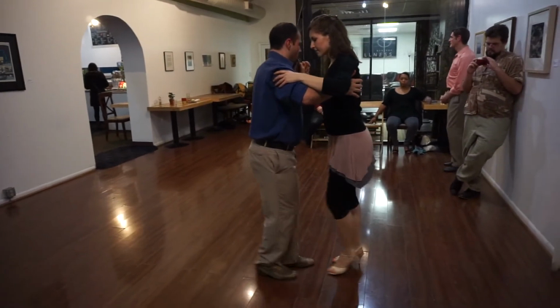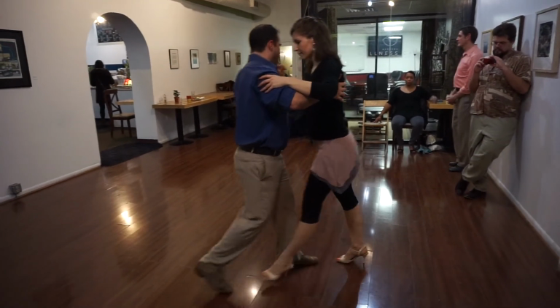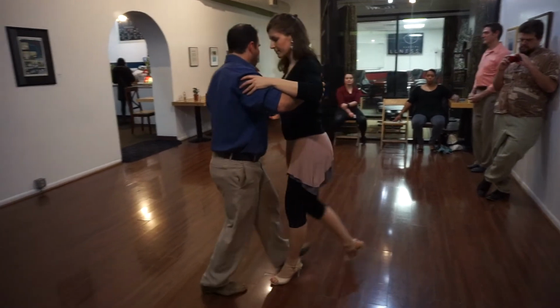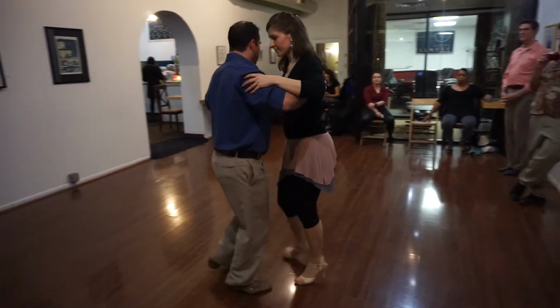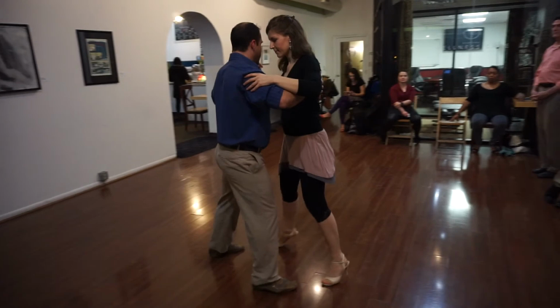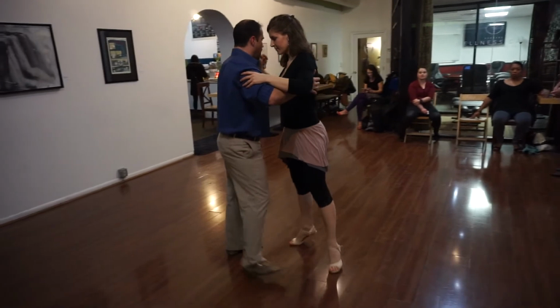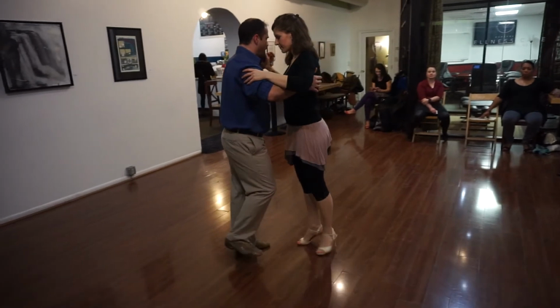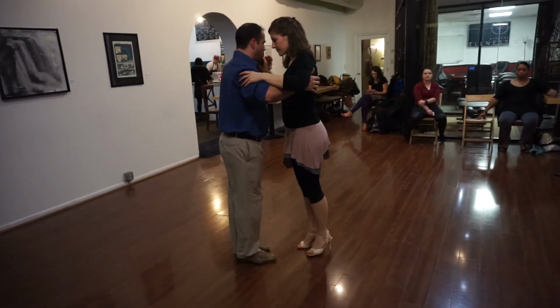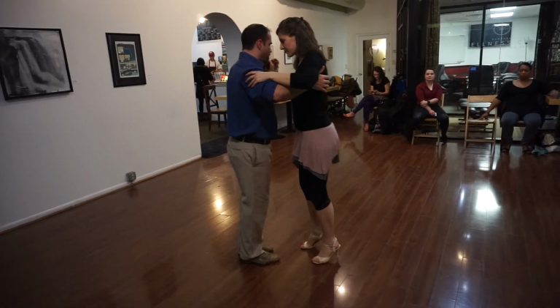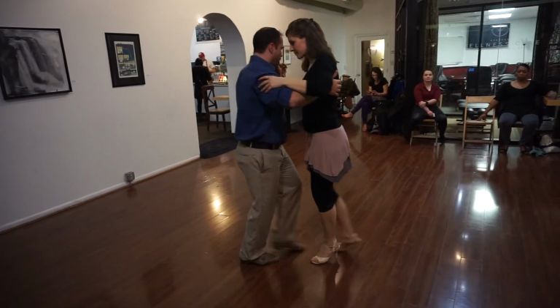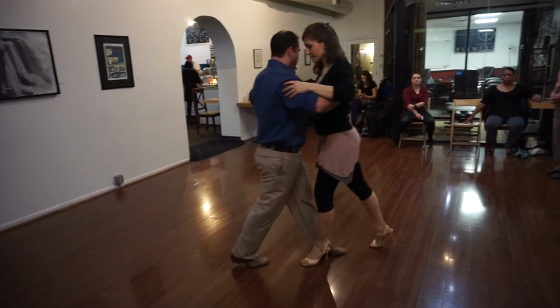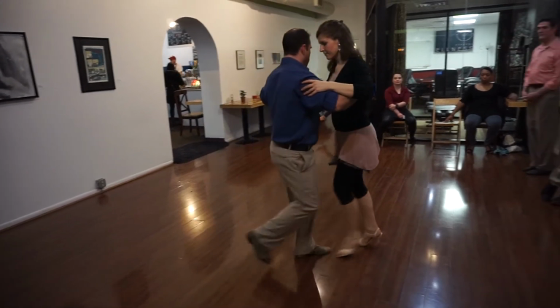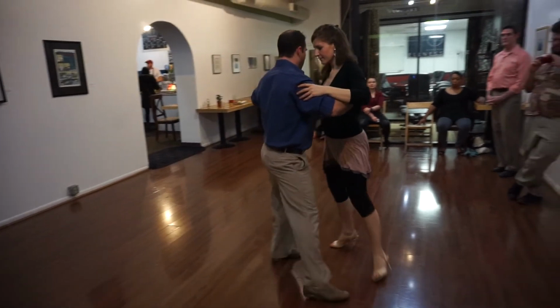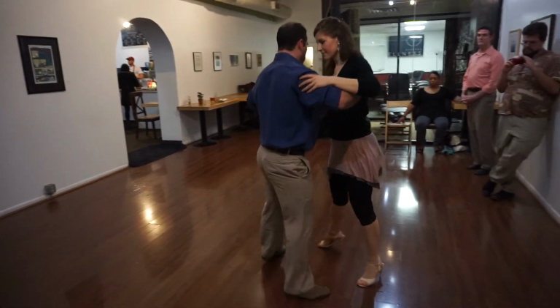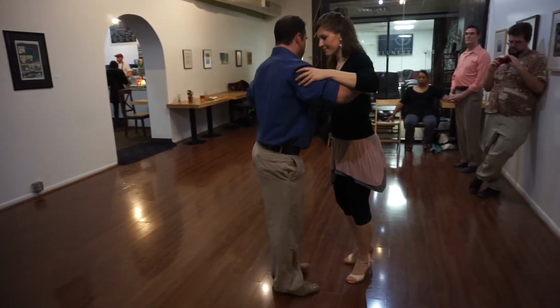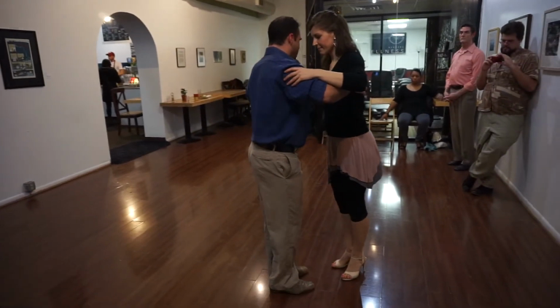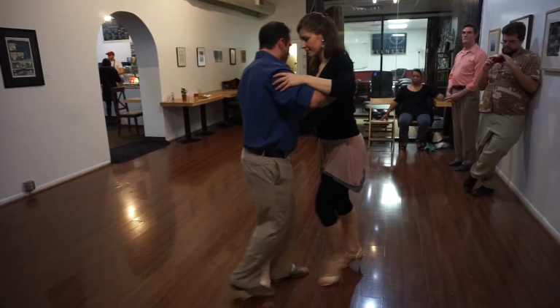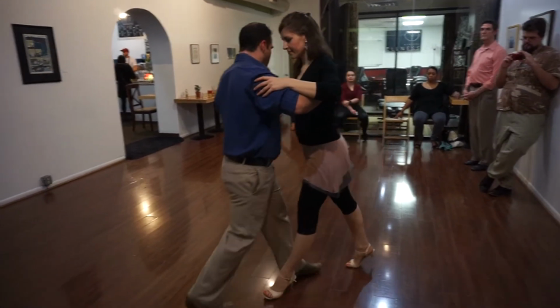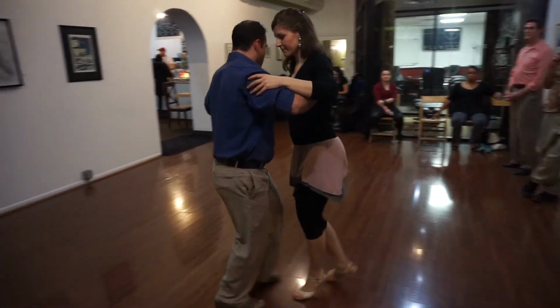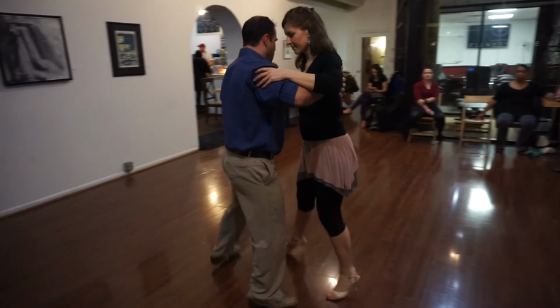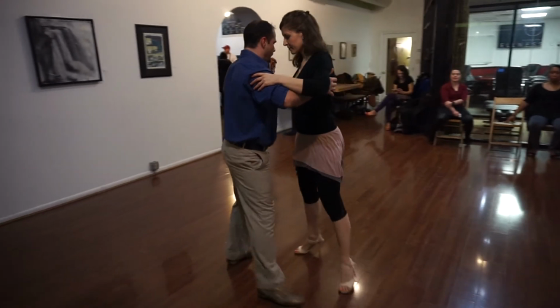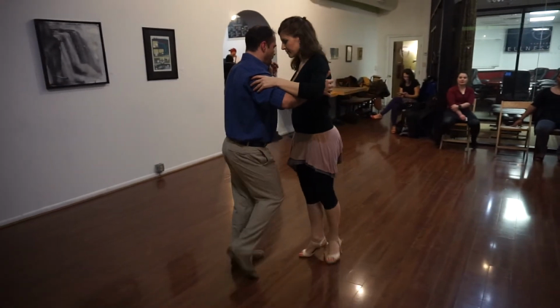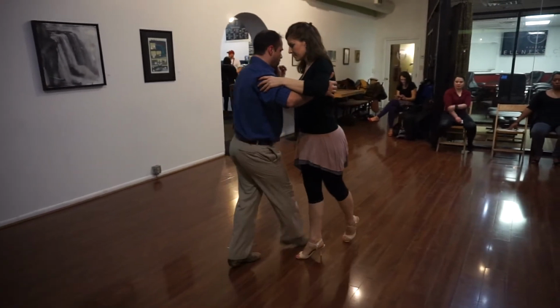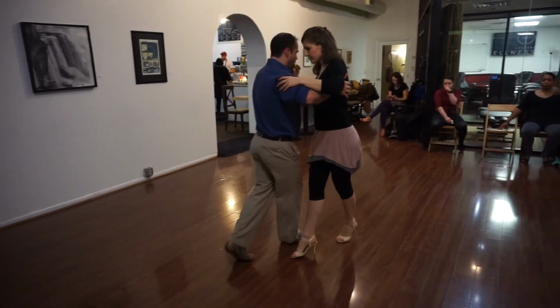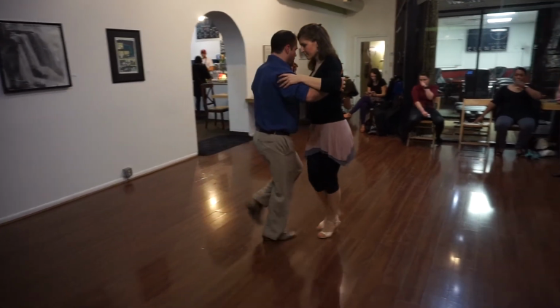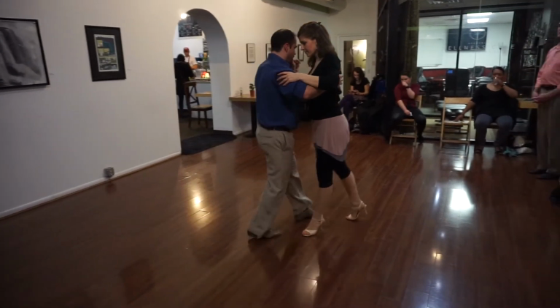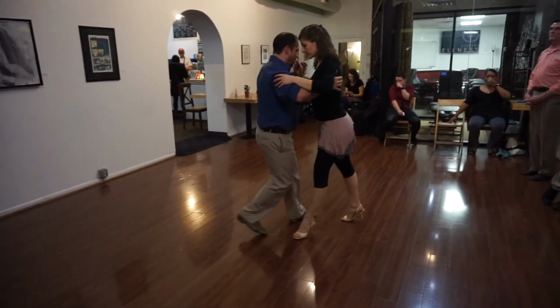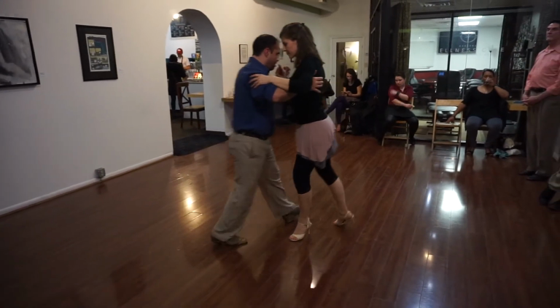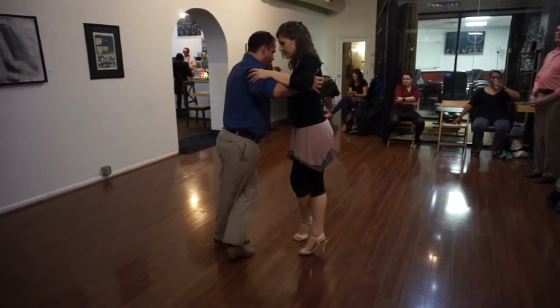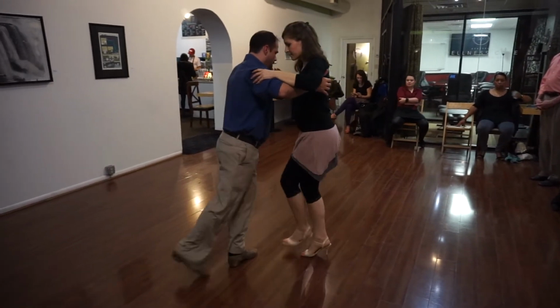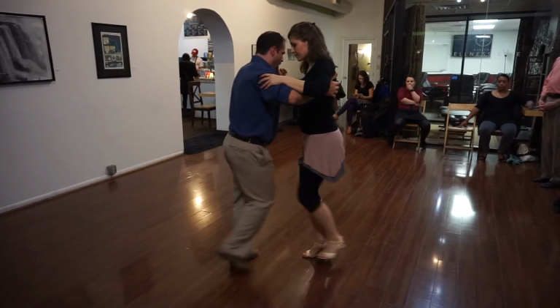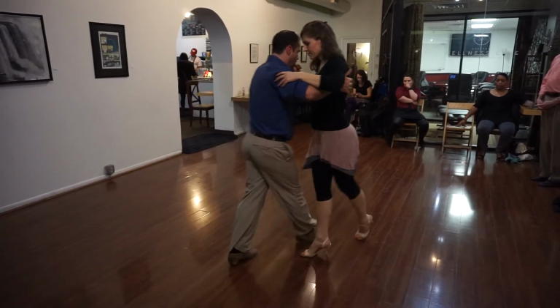Week 4, we reviewed all of the above. Week 5, we added going to the back cross, front cross for the leaders from here, and finishing.